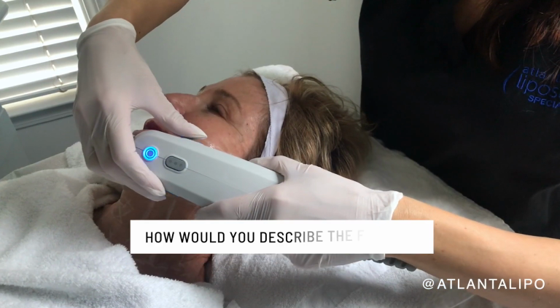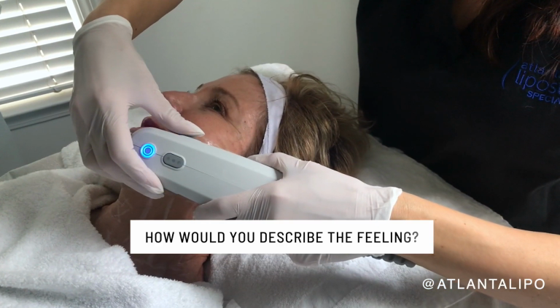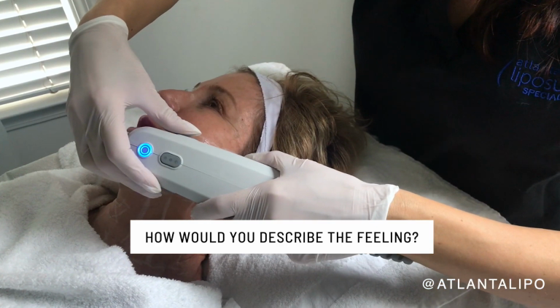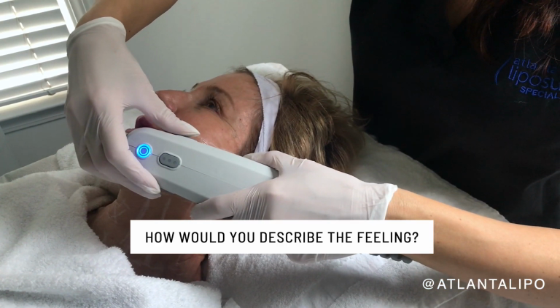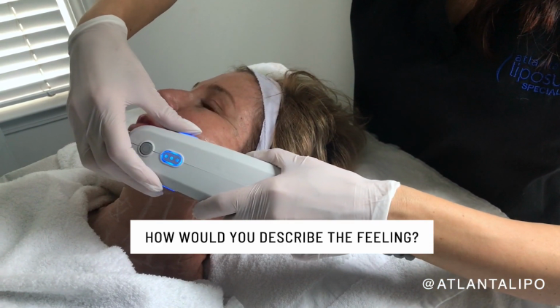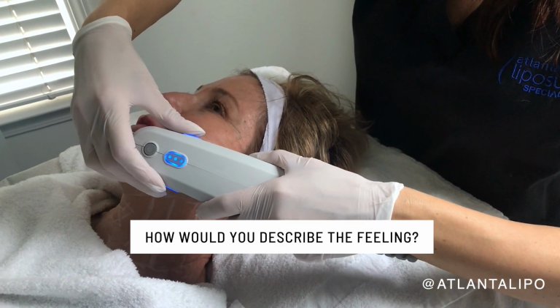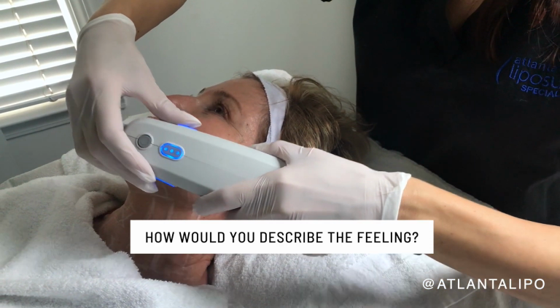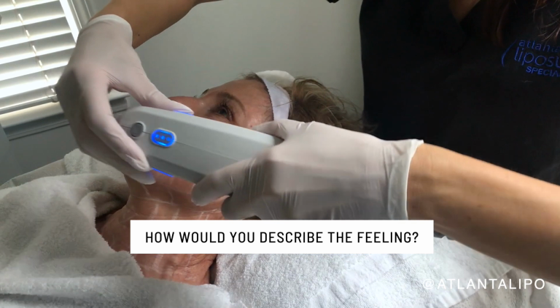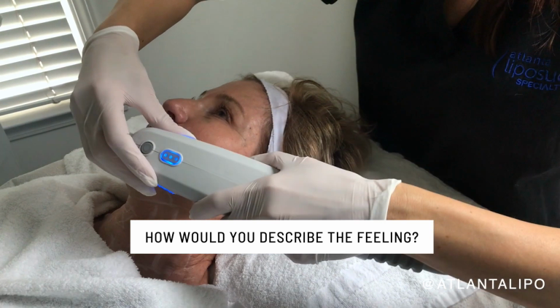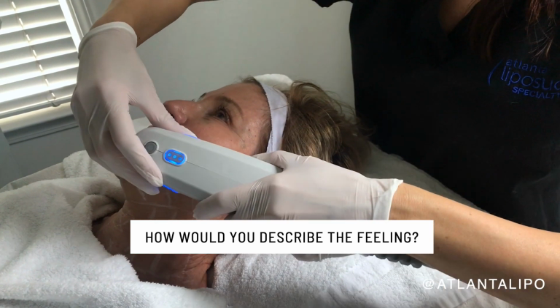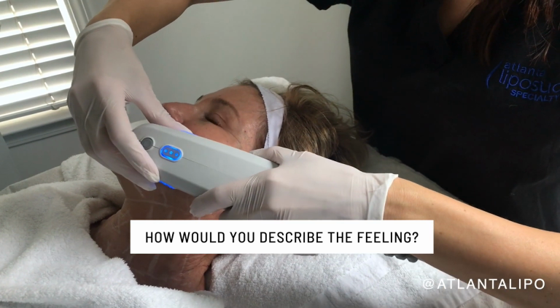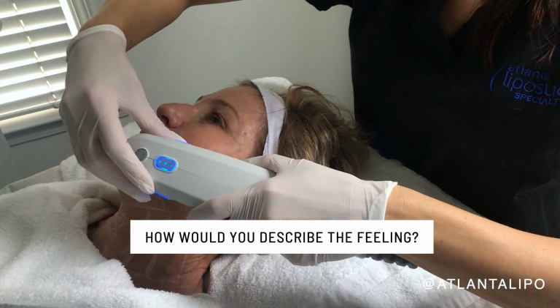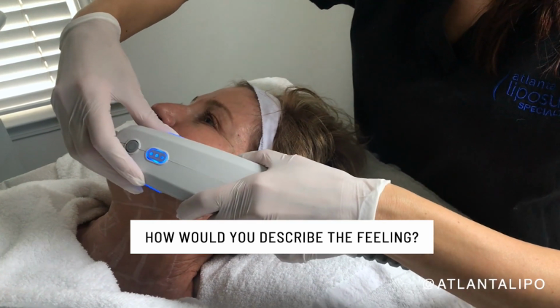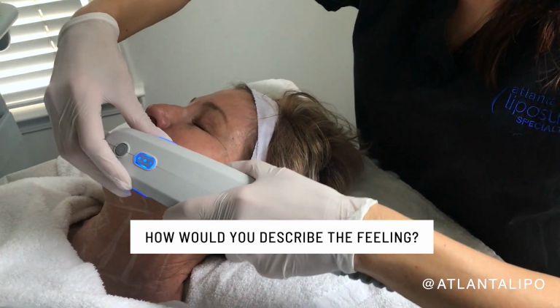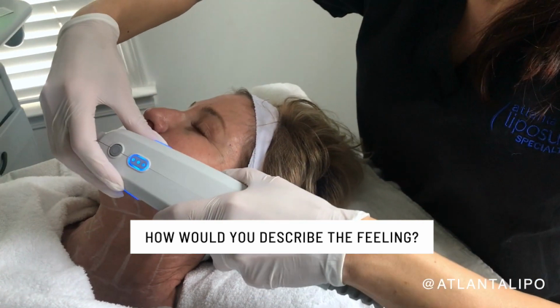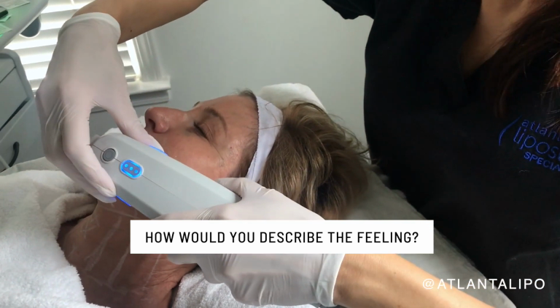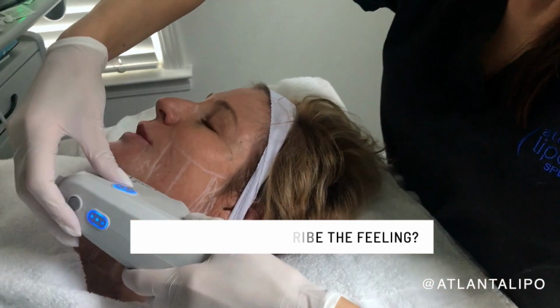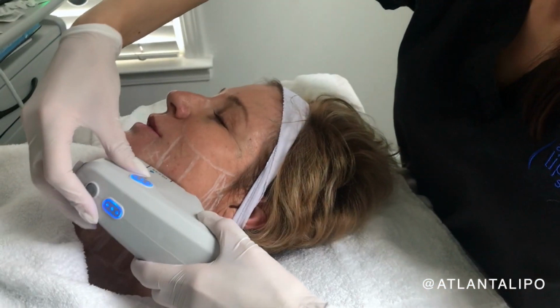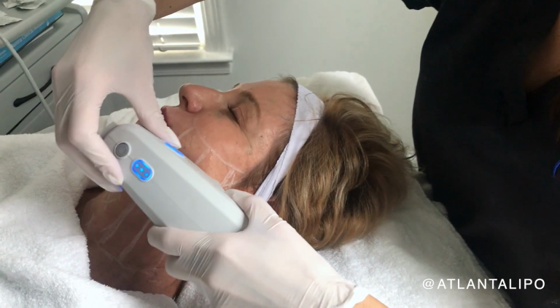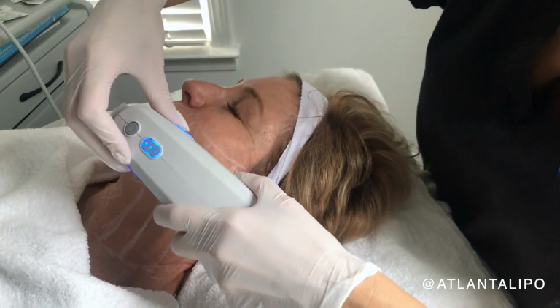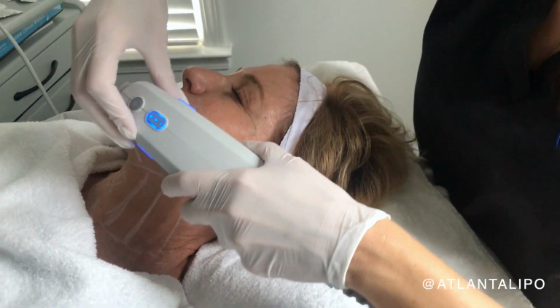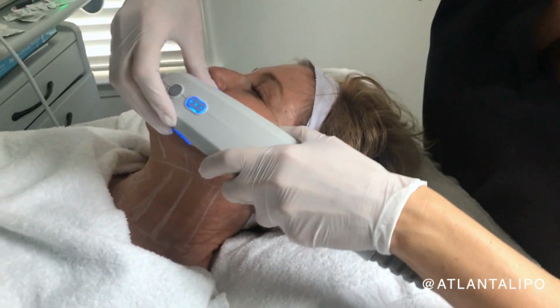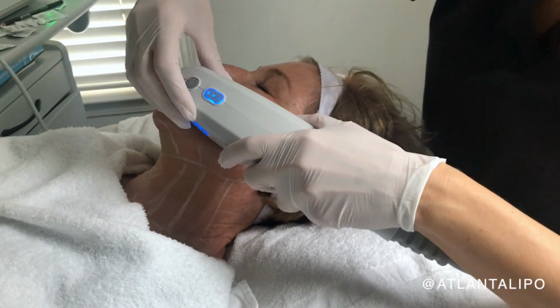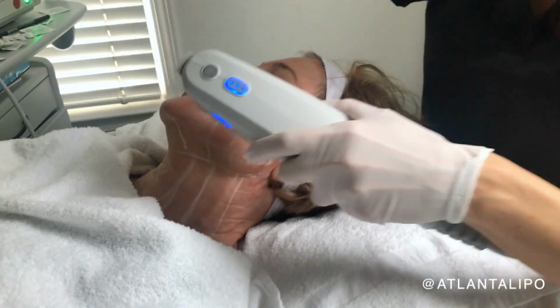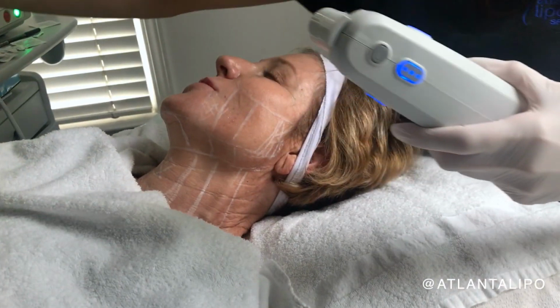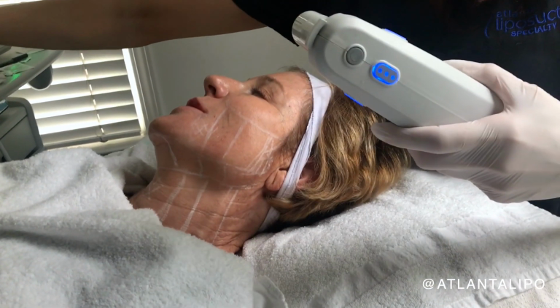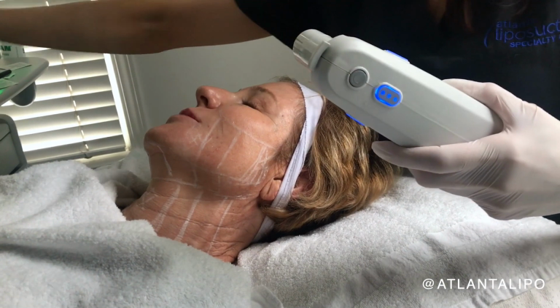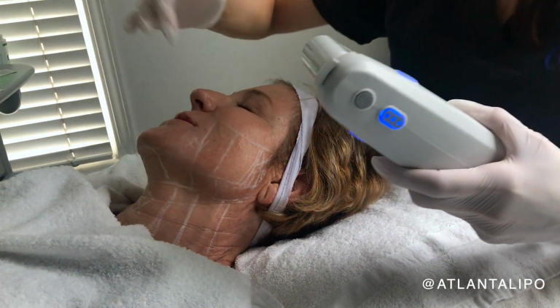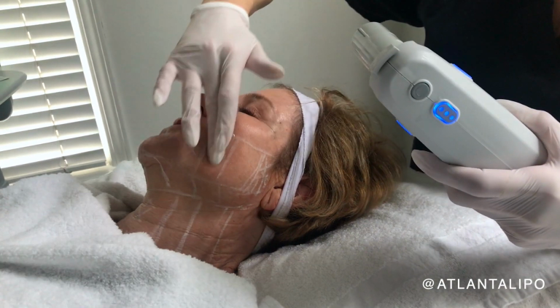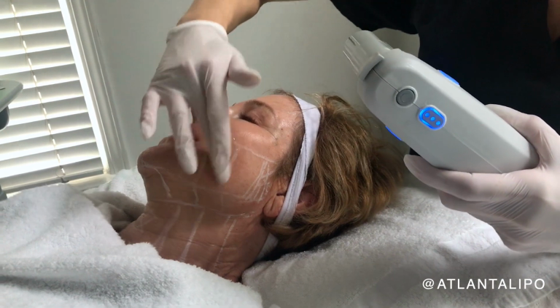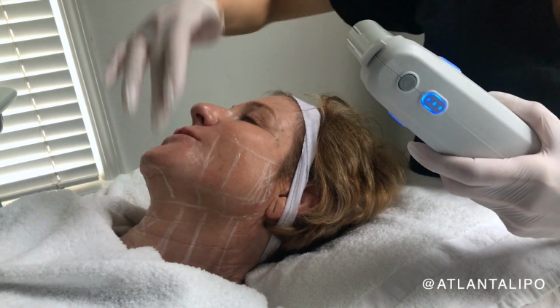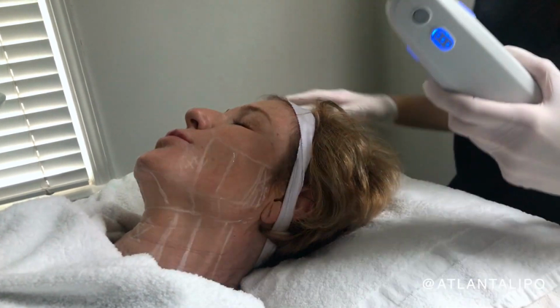It's a tad bit of a — it's like a warm shock is how I best describe it. You can definitely feel that there's heat involved, but it's not continual and it's definitely tolerable.